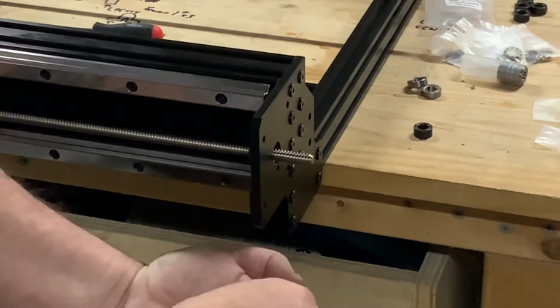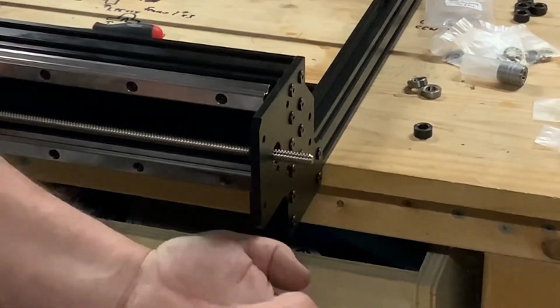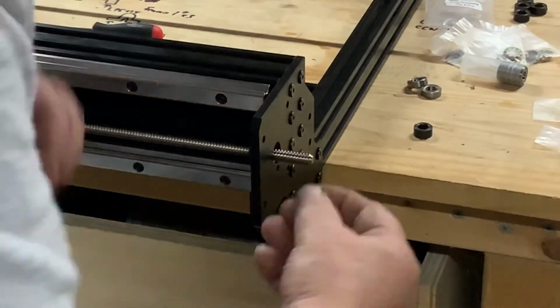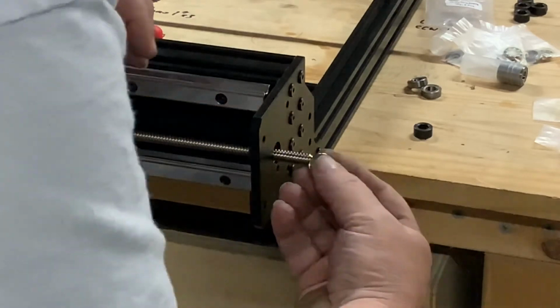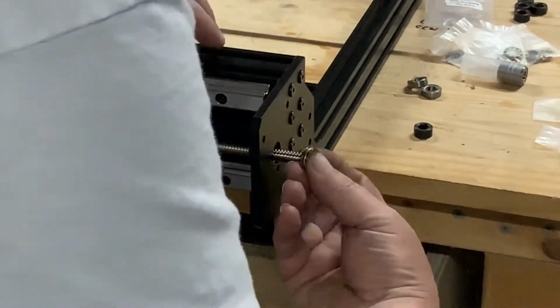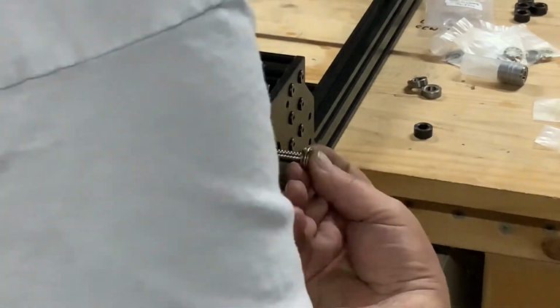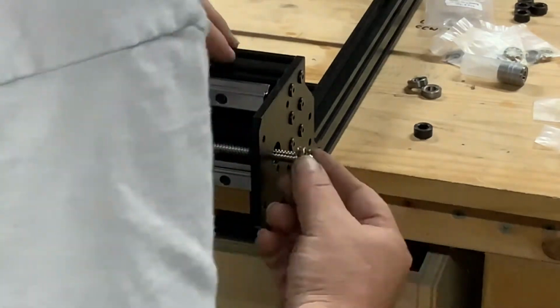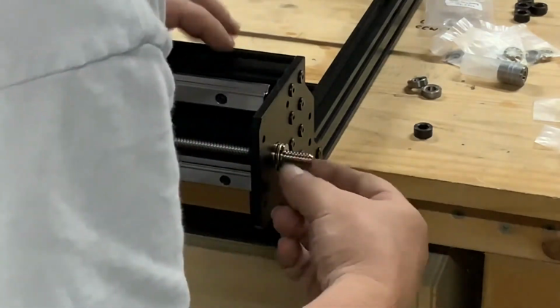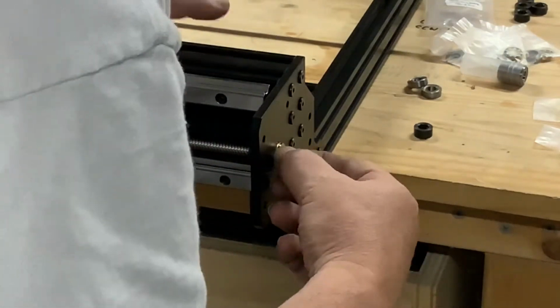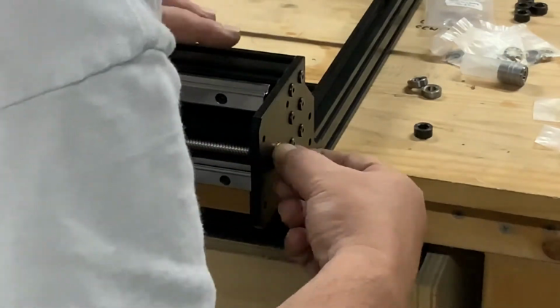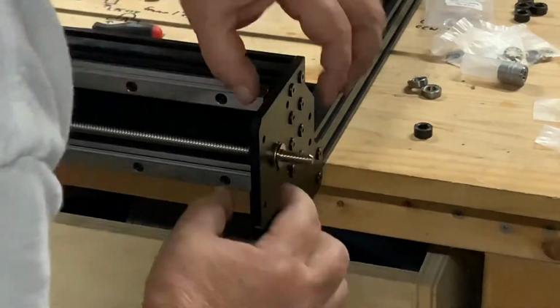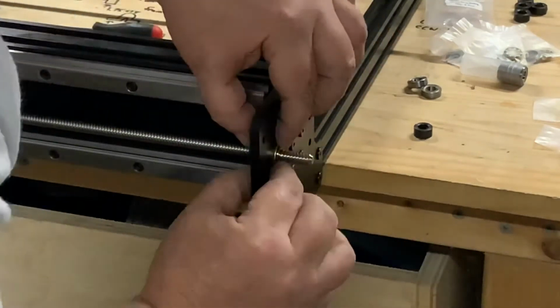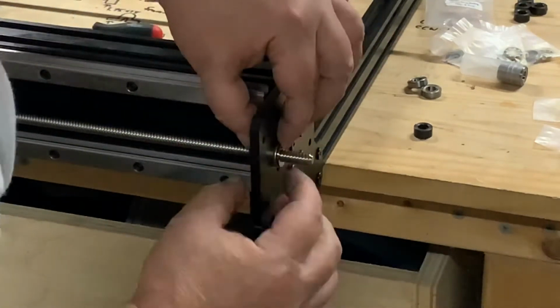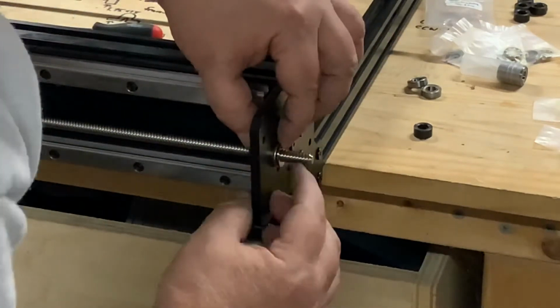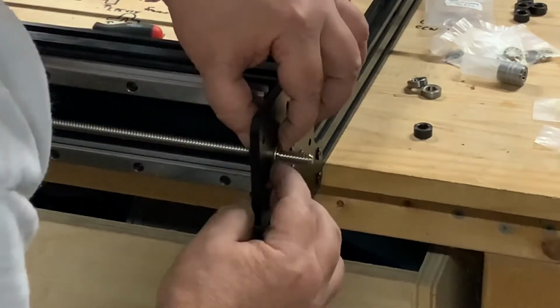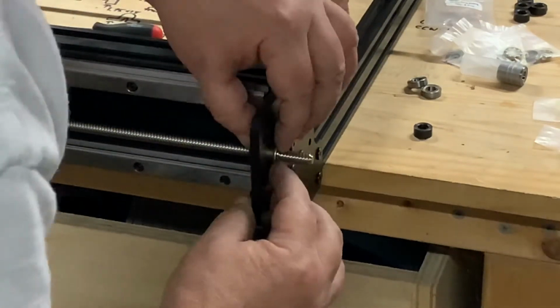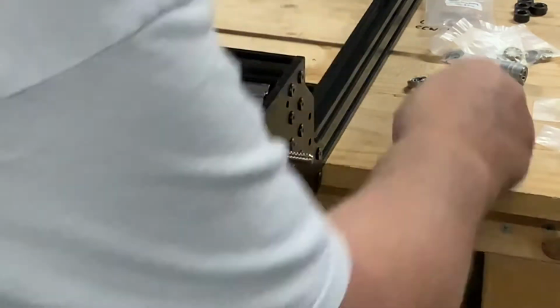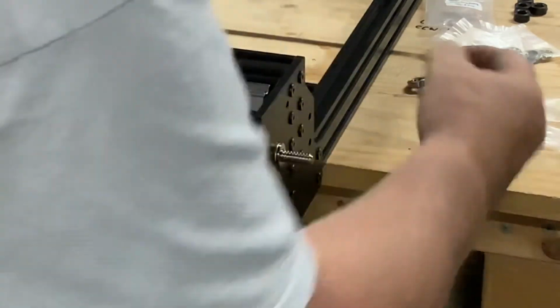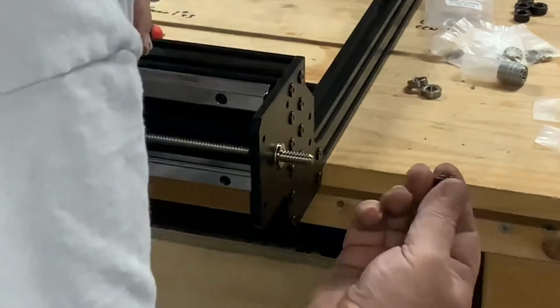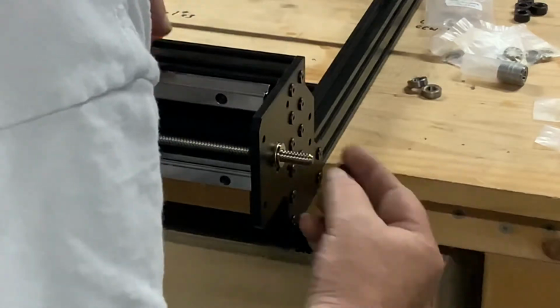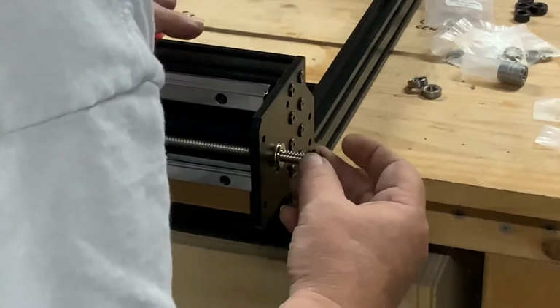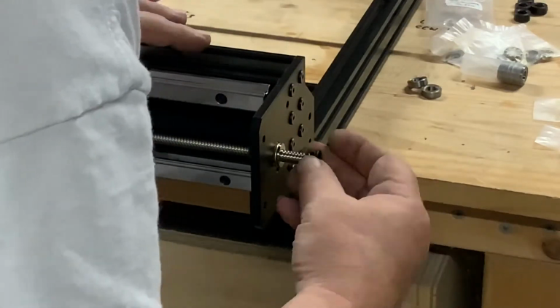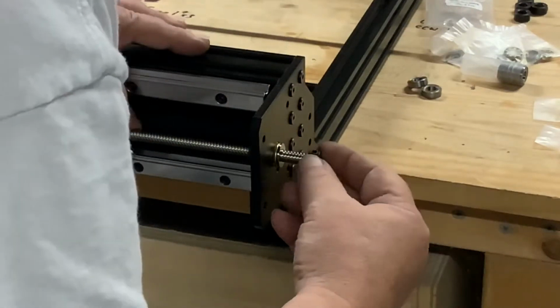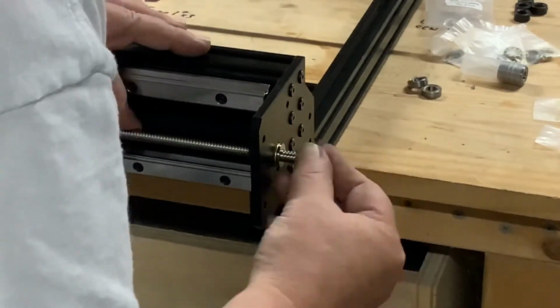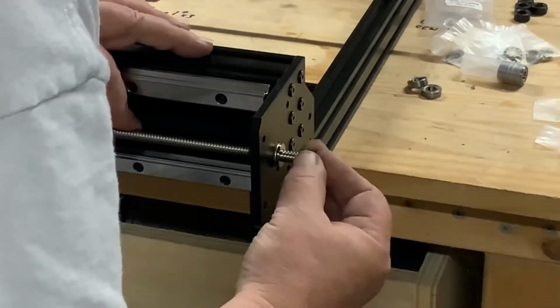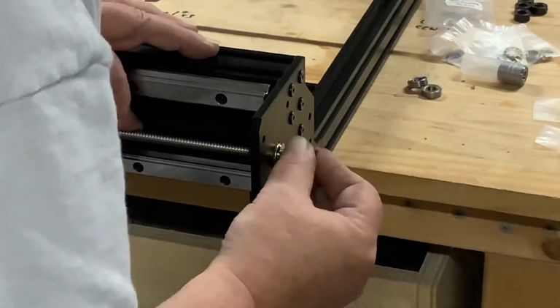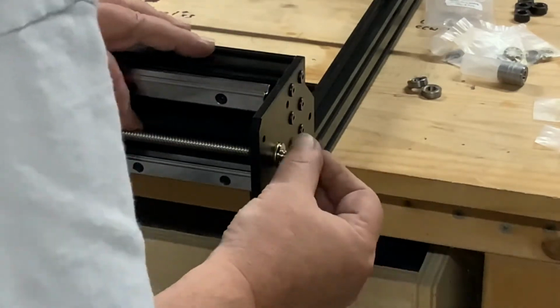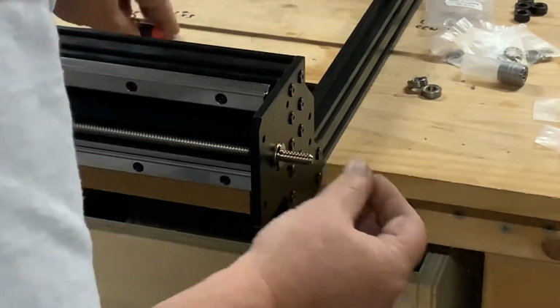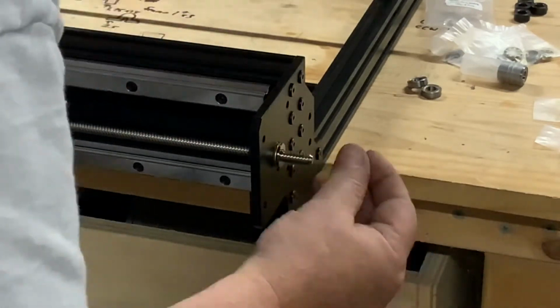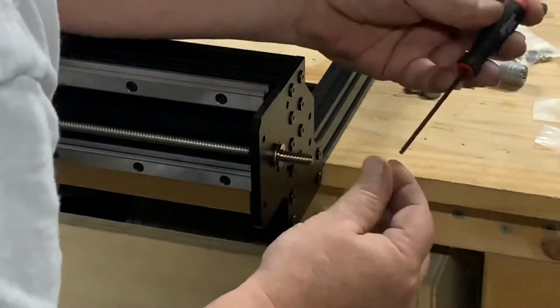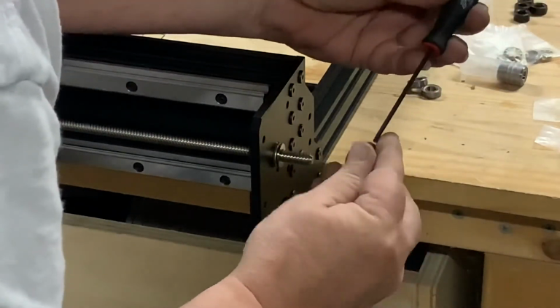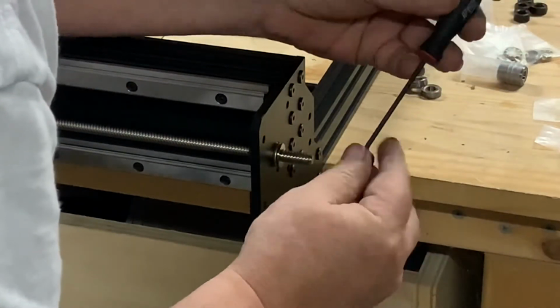We will tension the Acme screw later in another video, after we get the system running and have the holding power of the high-torque motors to prevent rotation of the screw.